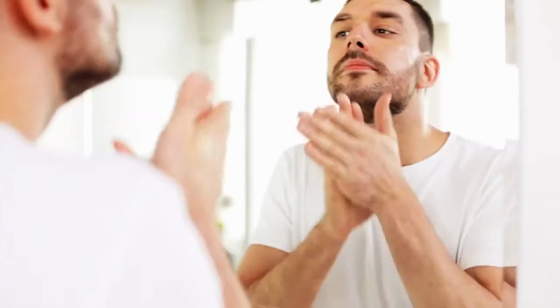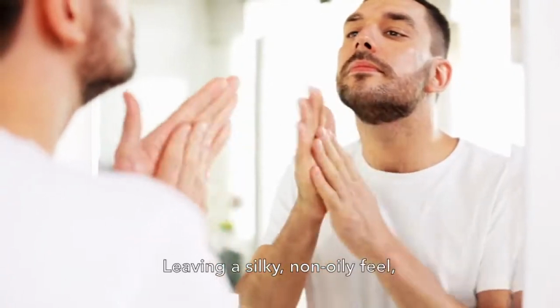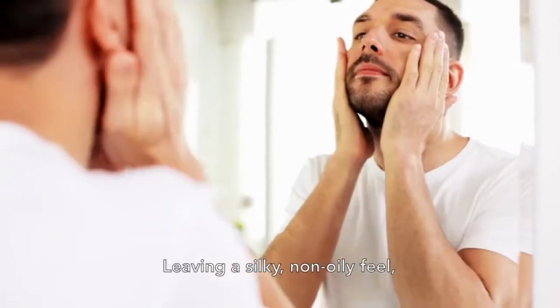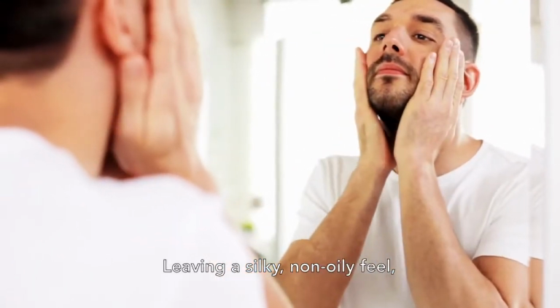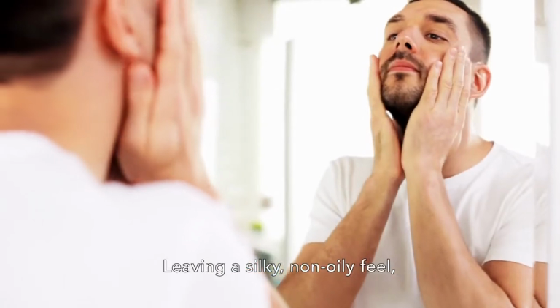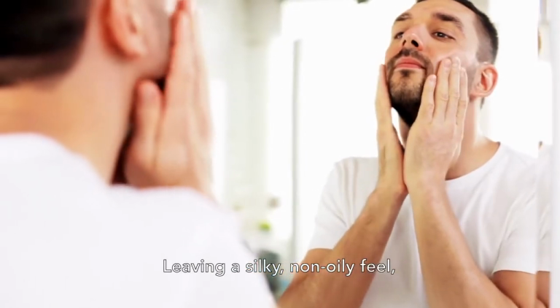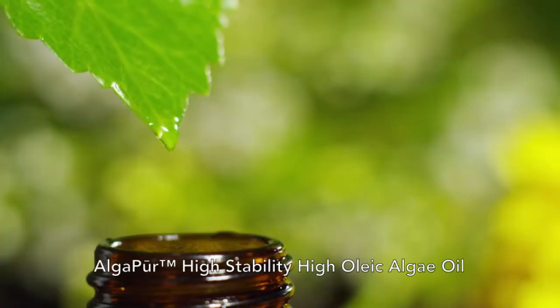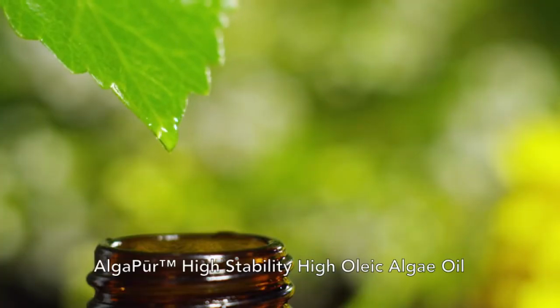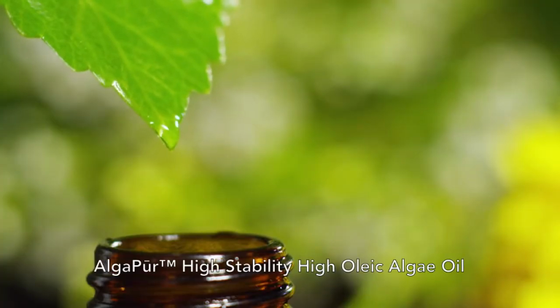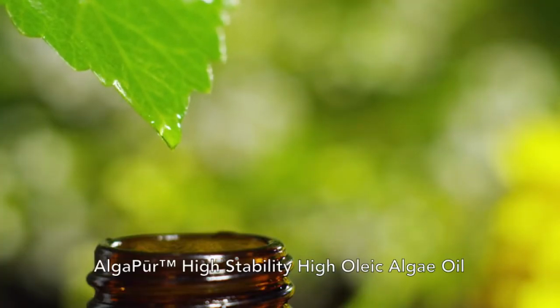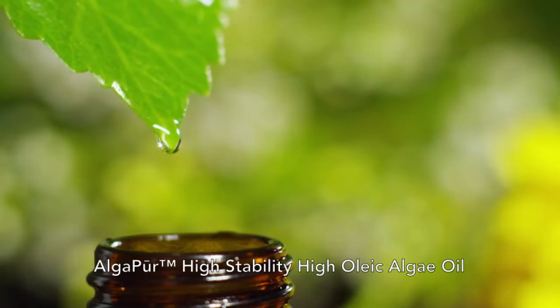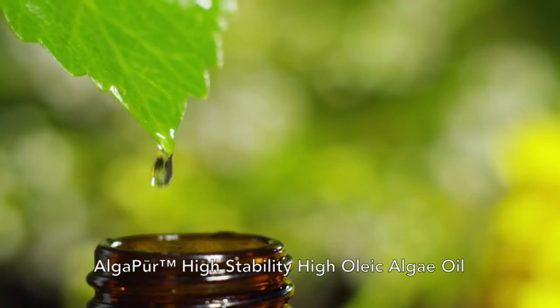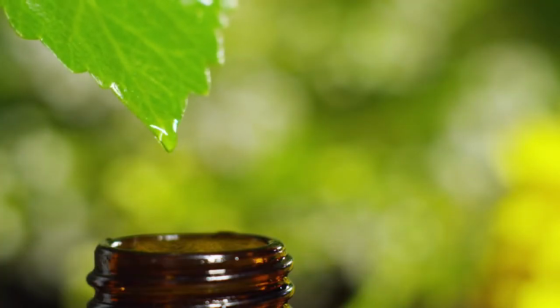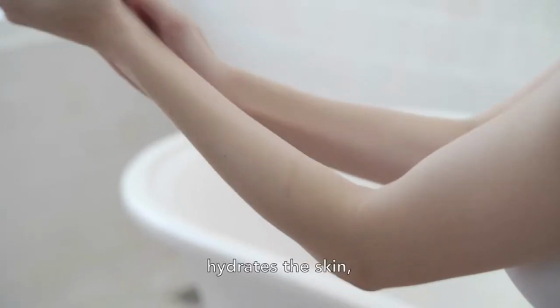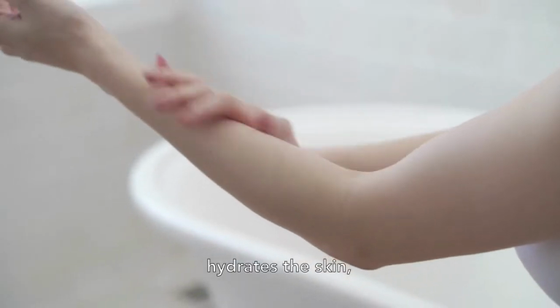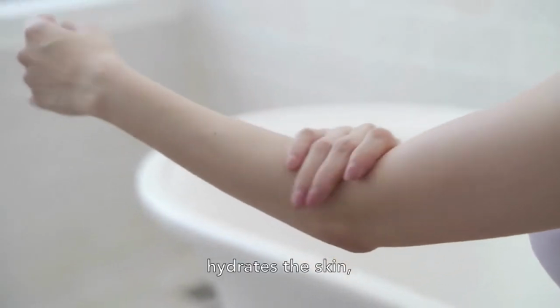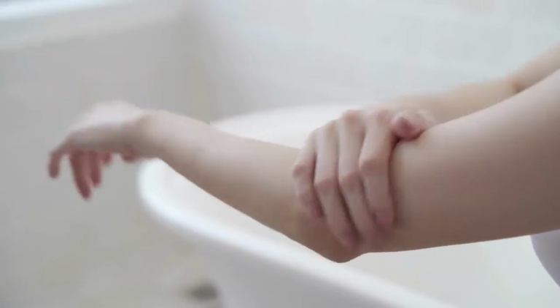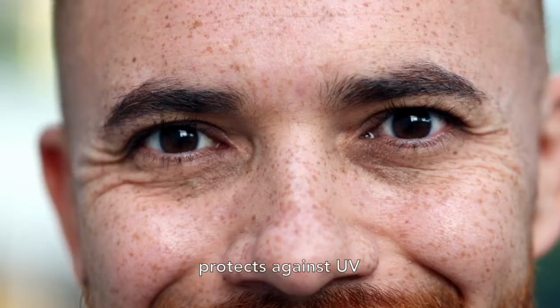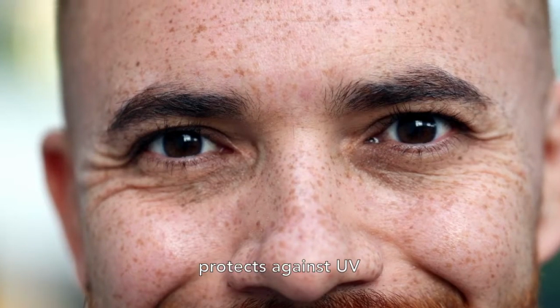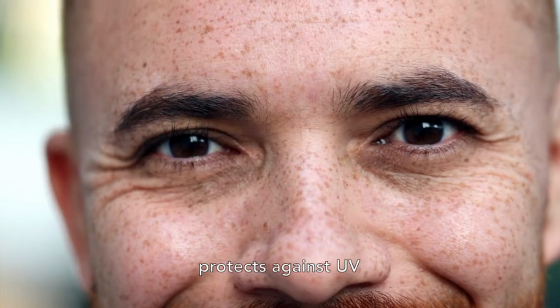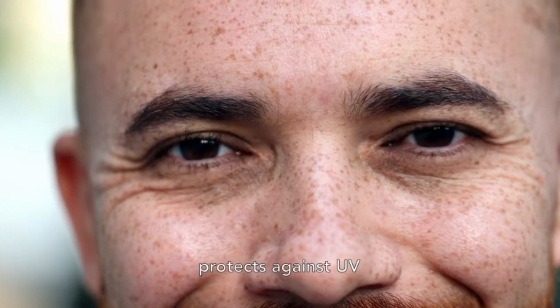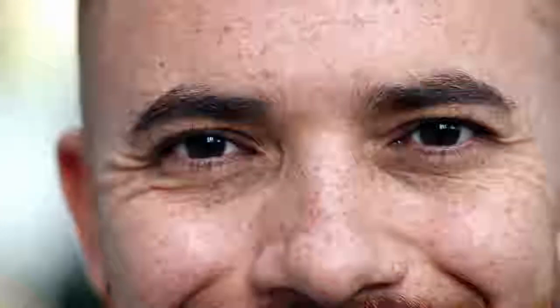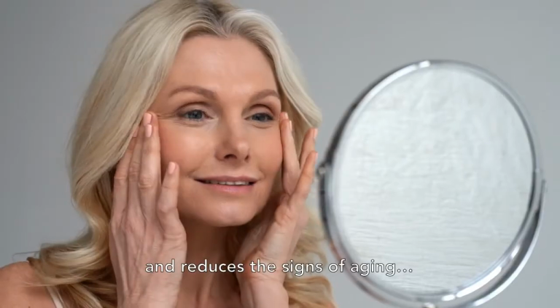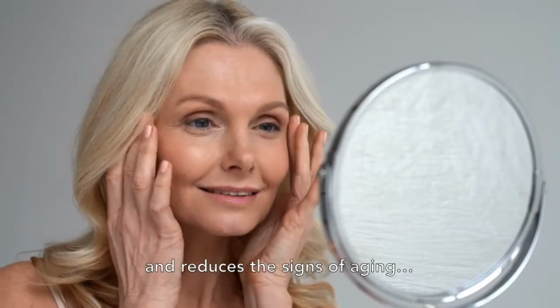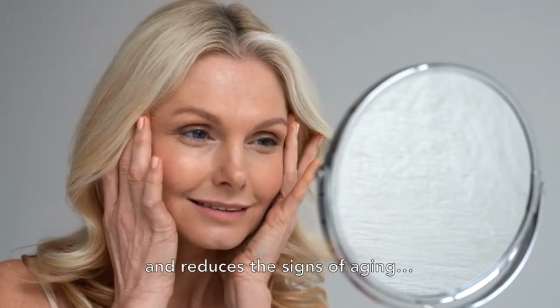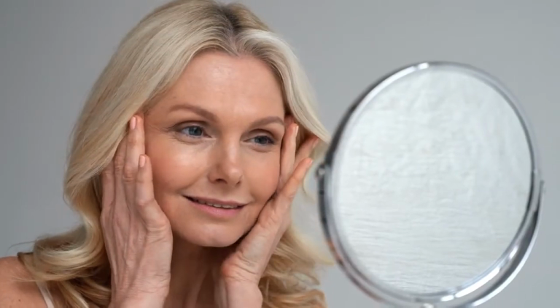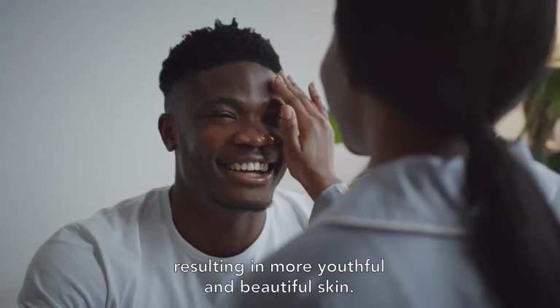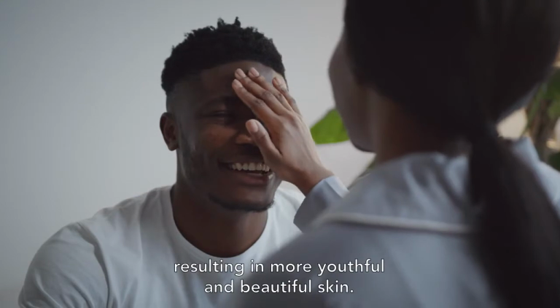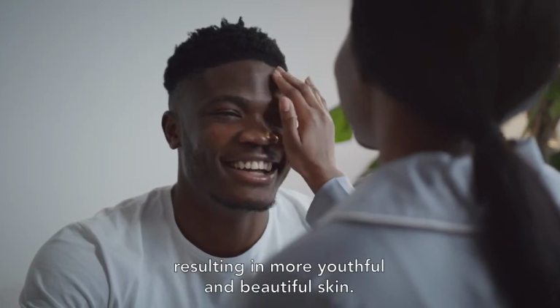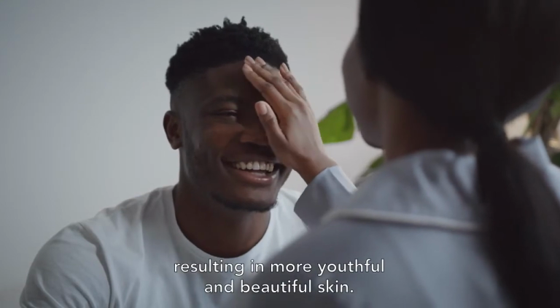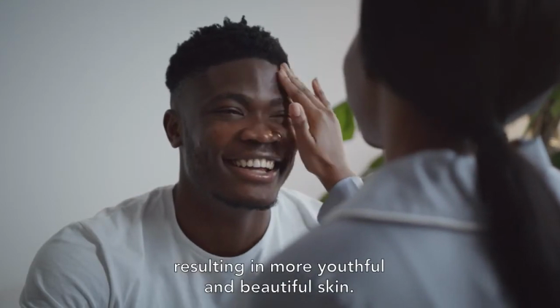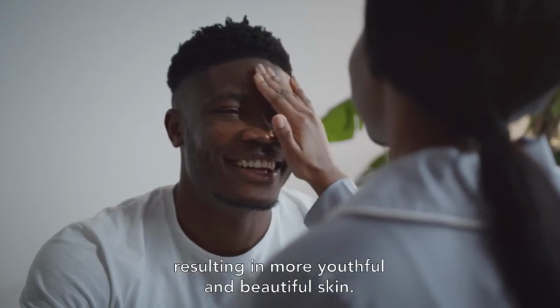Leaving a silky, non-oily feel, AlgaPour High Stability High Oleic Algae Oil hydrates the skin, protects against UV, and reduces the signs of aging, resulting in more youthful and beautiful skin.